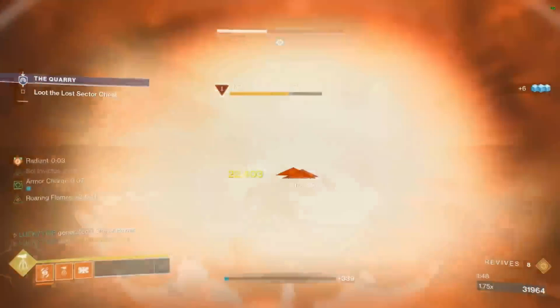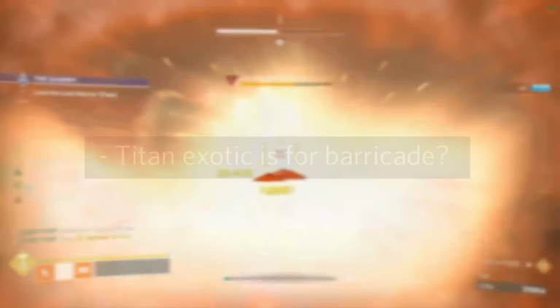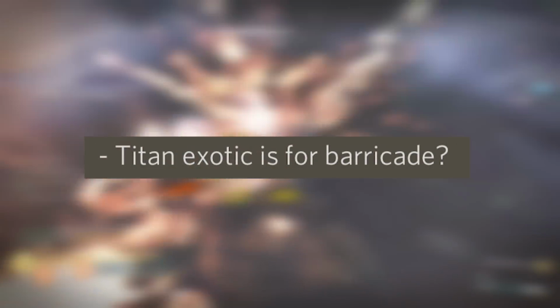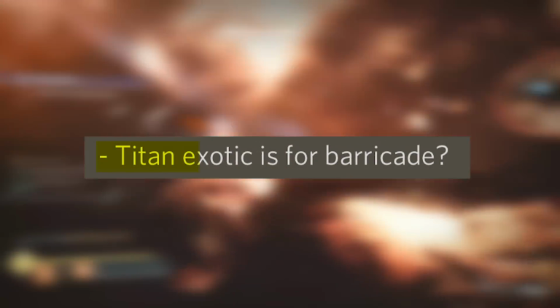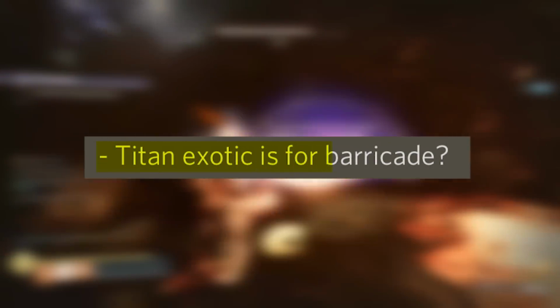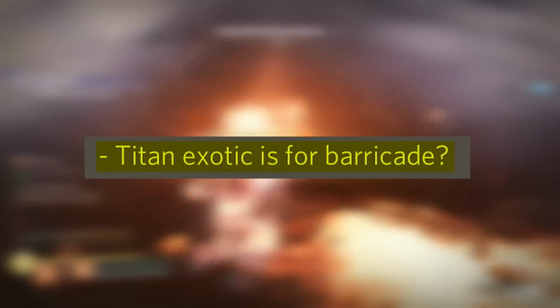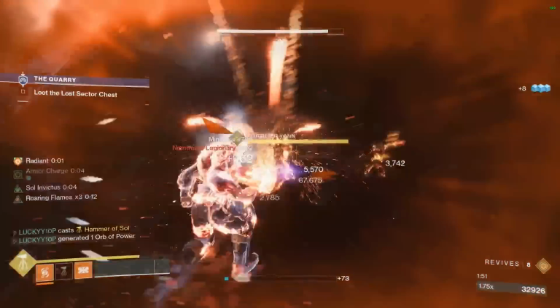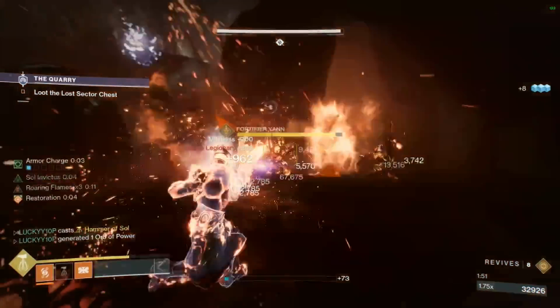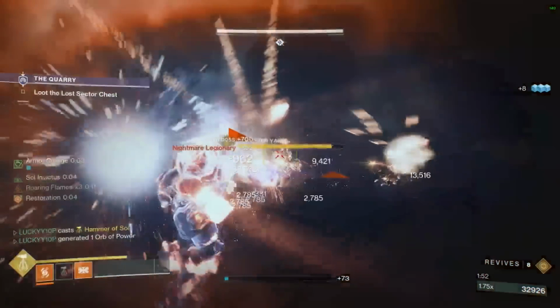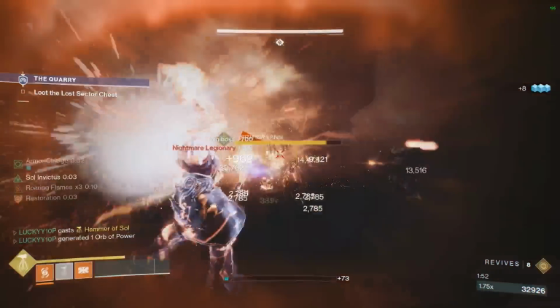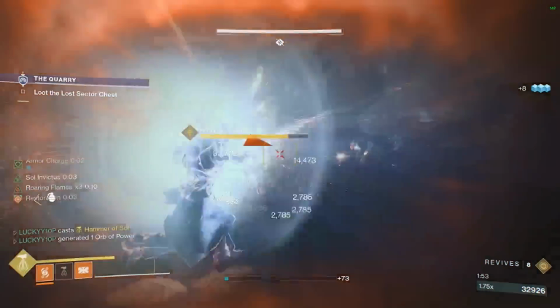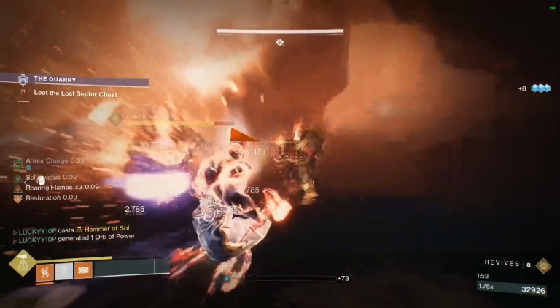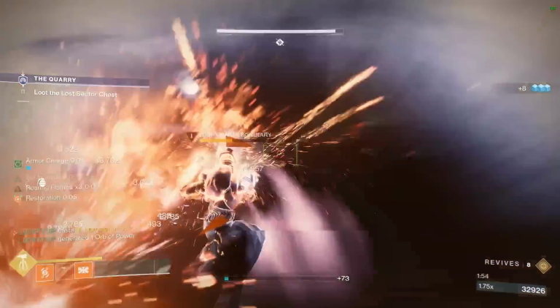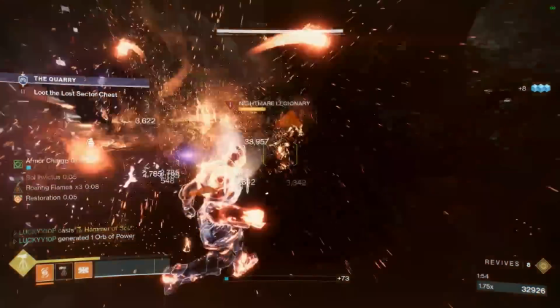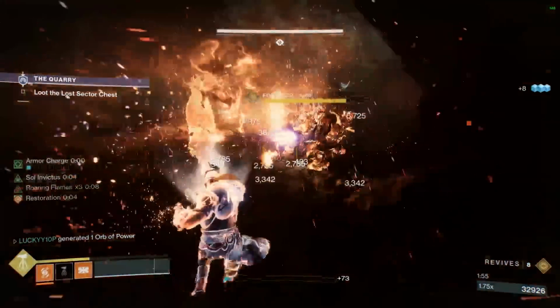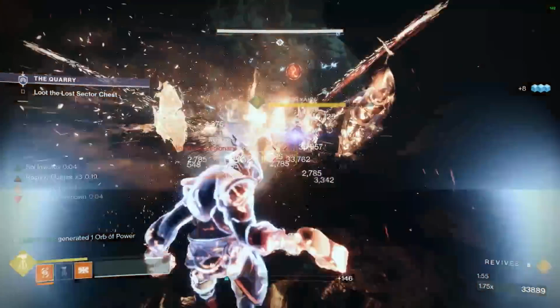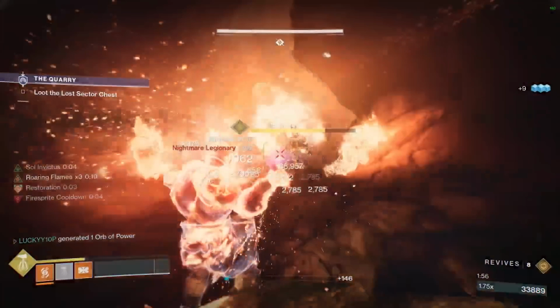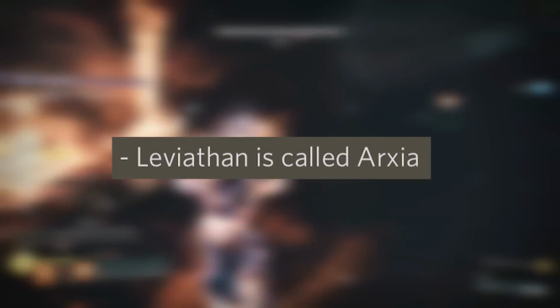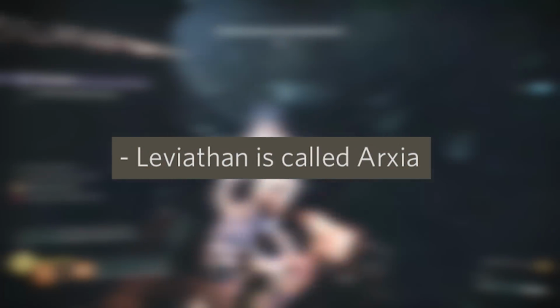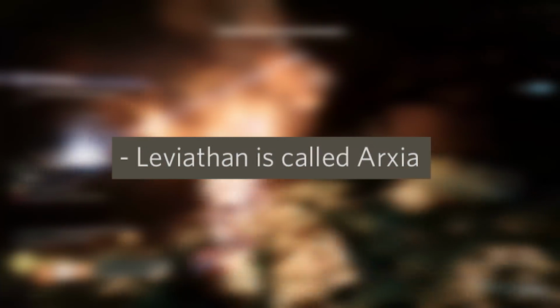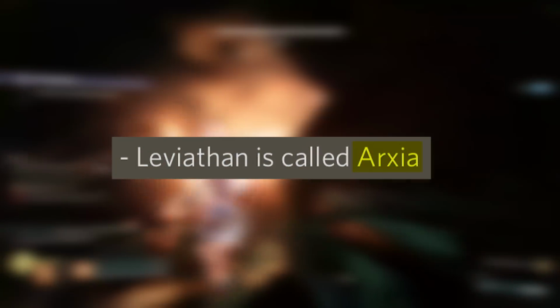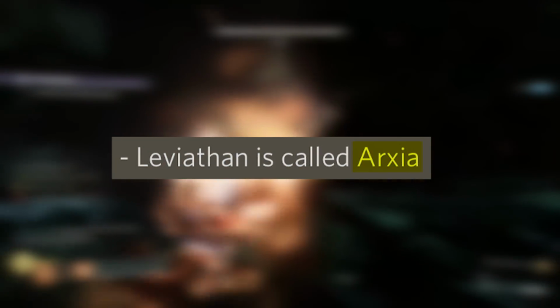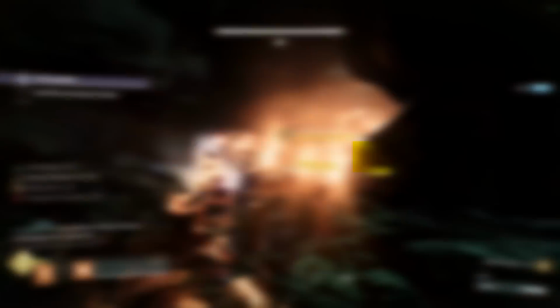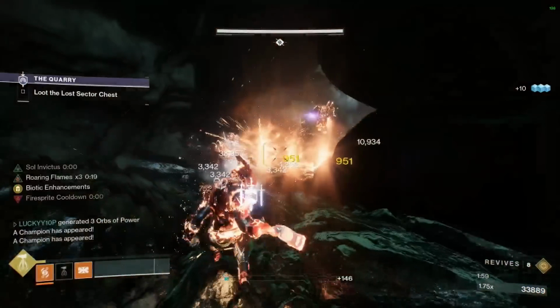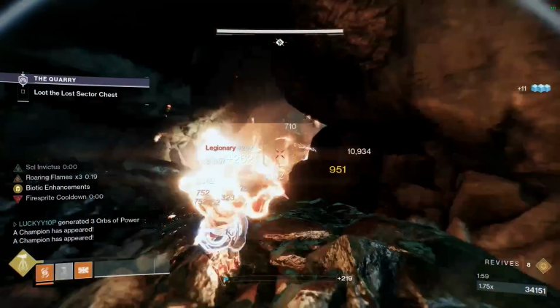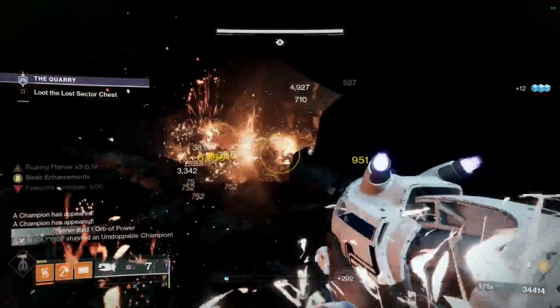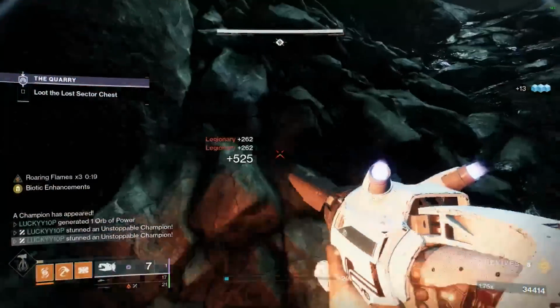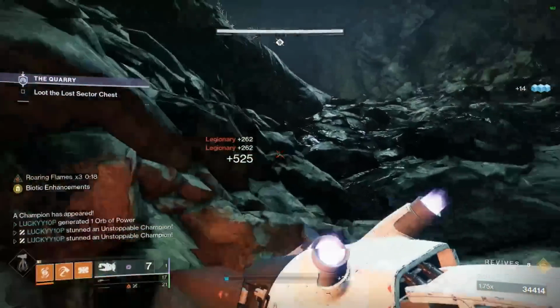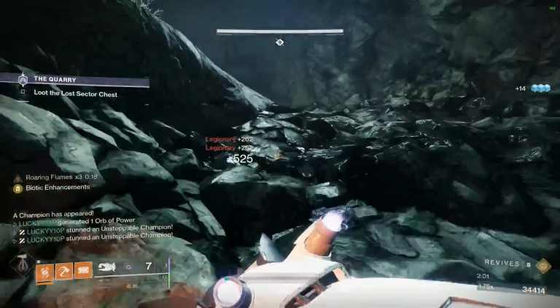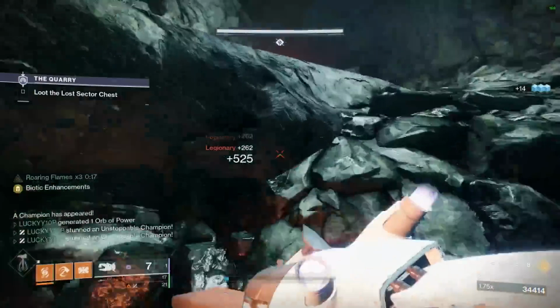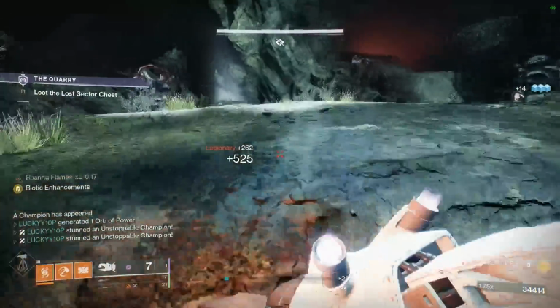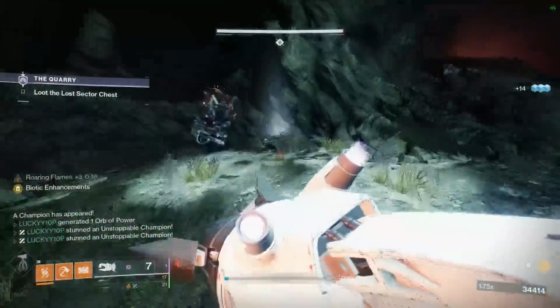The Titan exotic is for barricades, and a footnote confirms it also interacts with grenades, which is interesting. The name of that mysterious sea monster is apparently Arxia. Other leakers have confirmed all this information so it's probably pretty credible stuff.